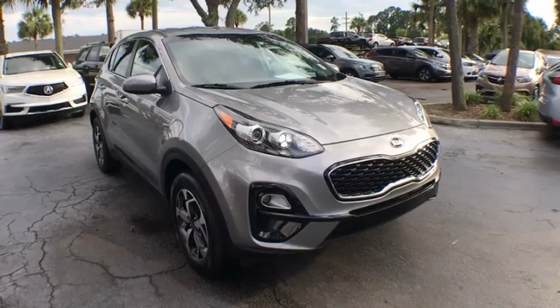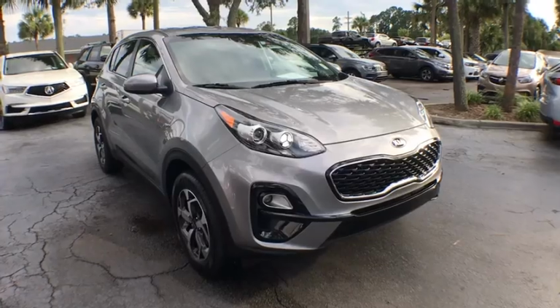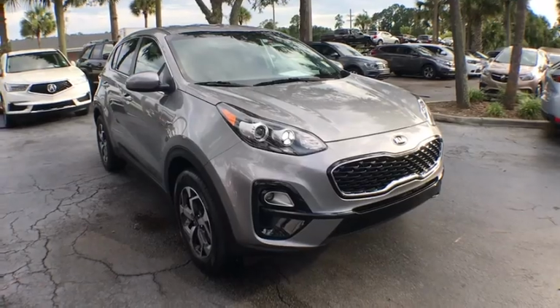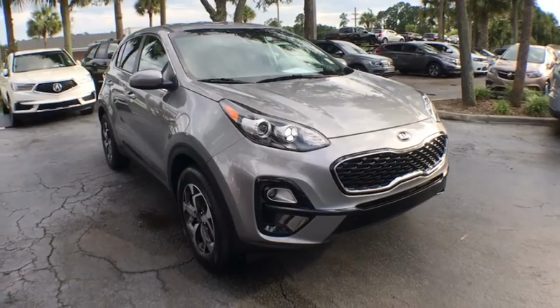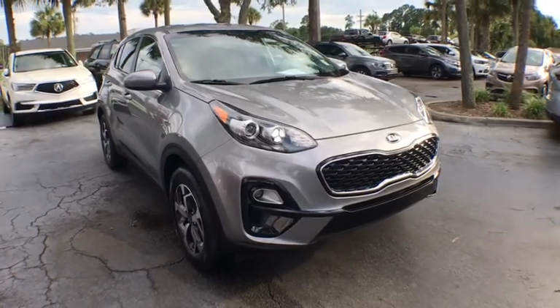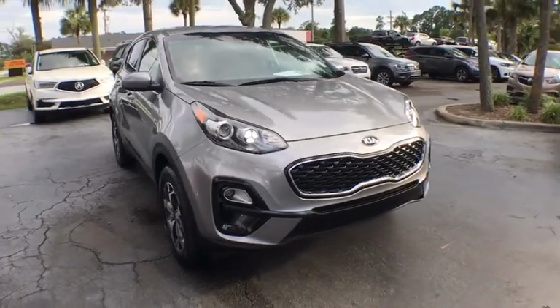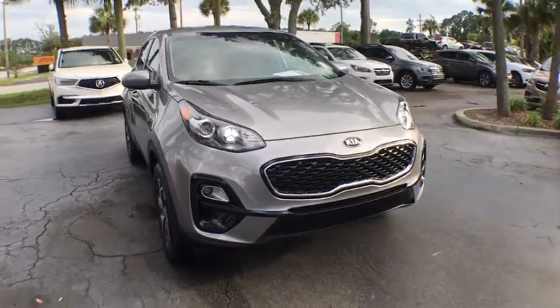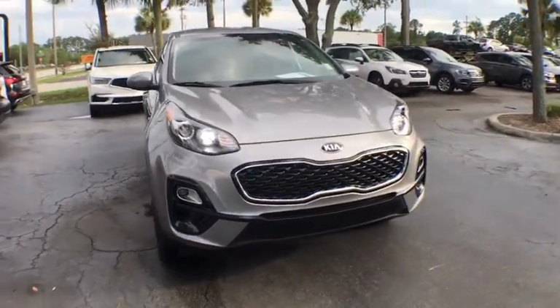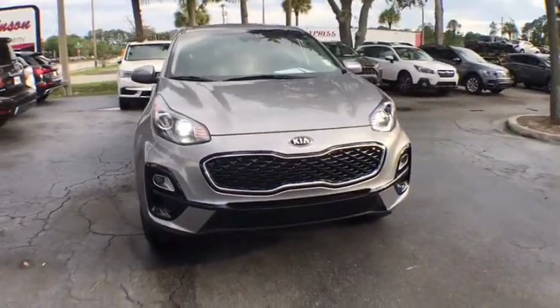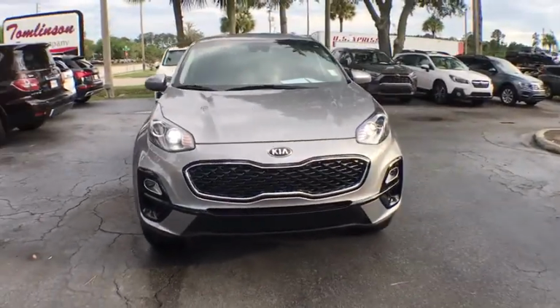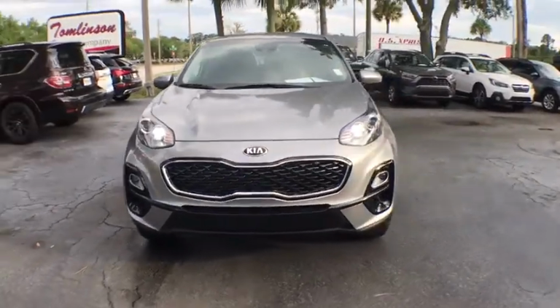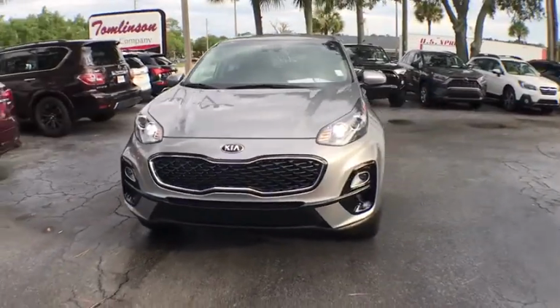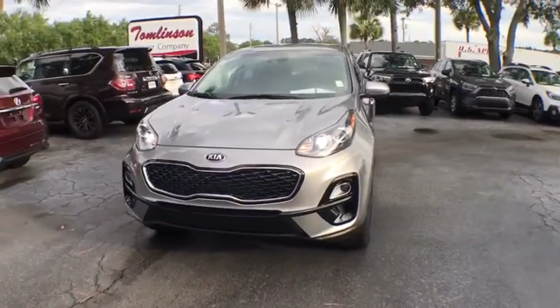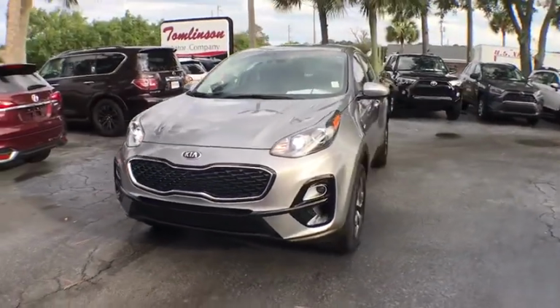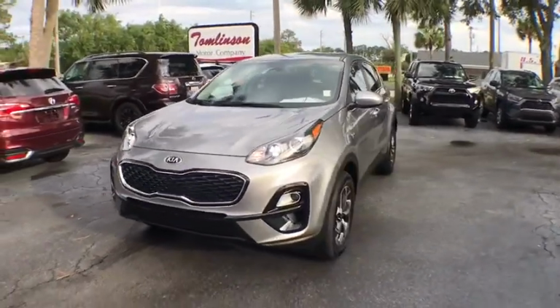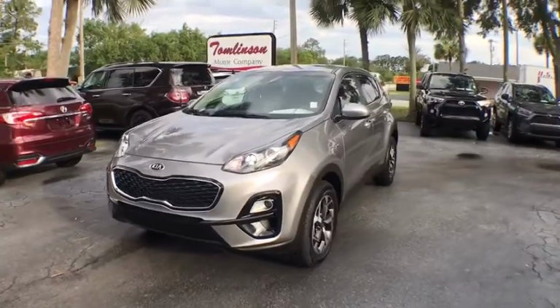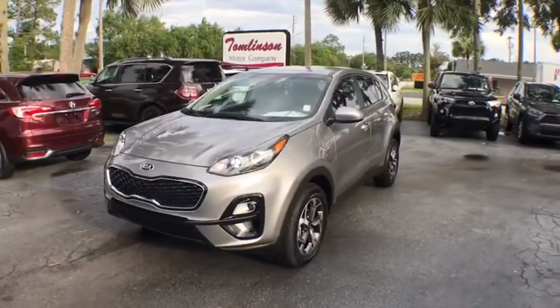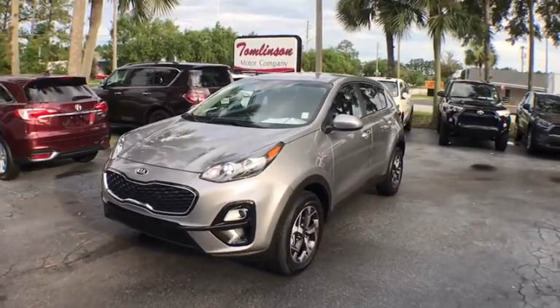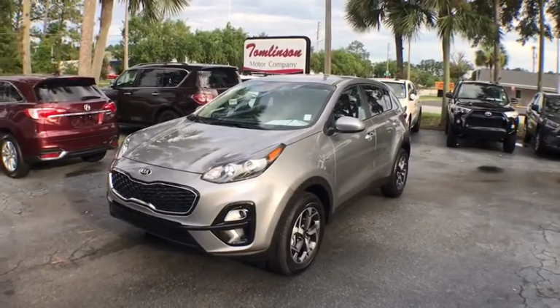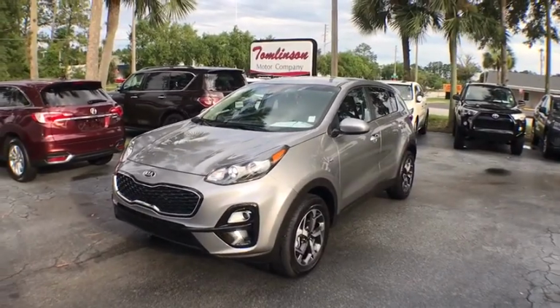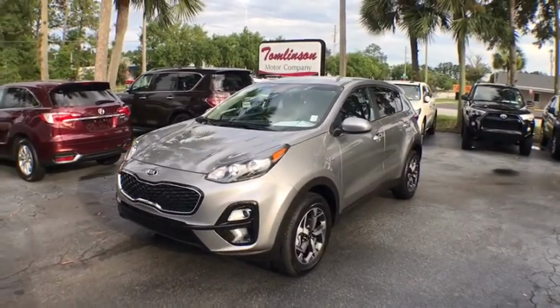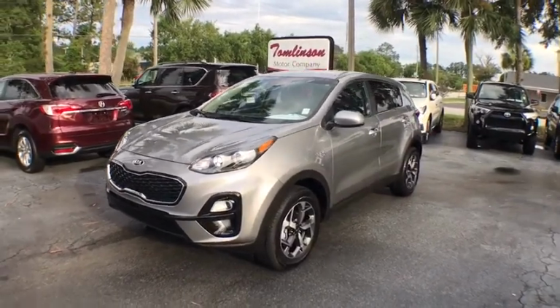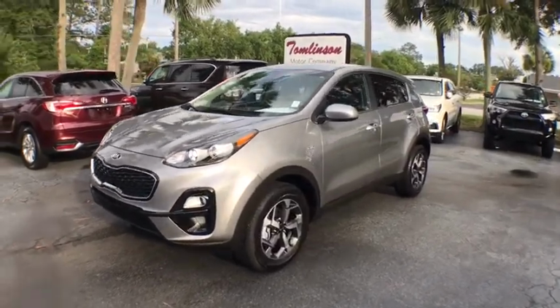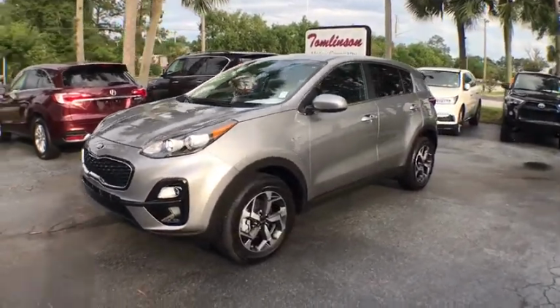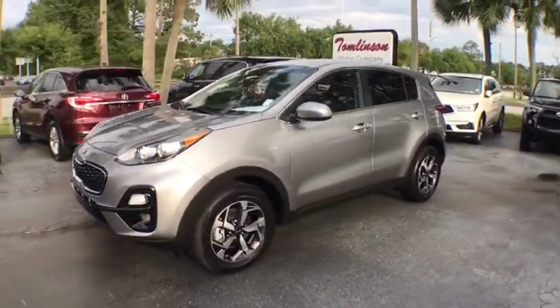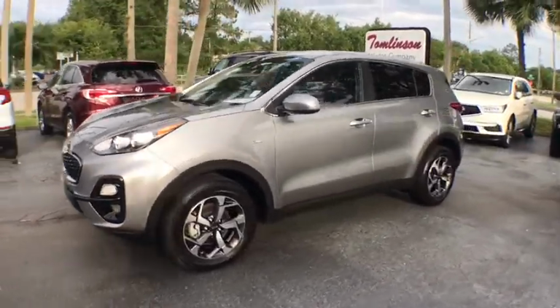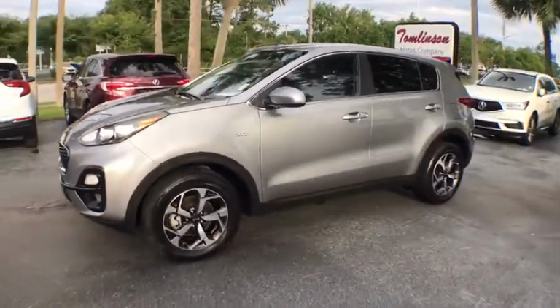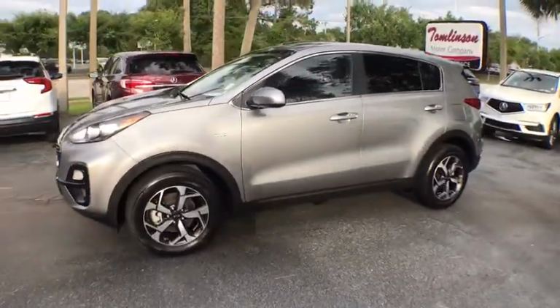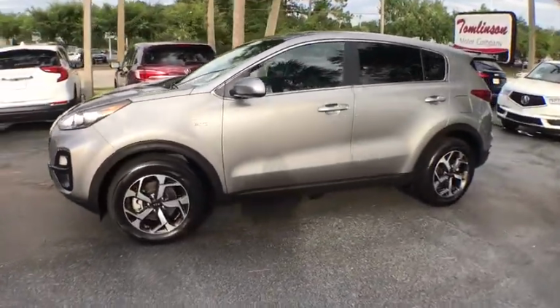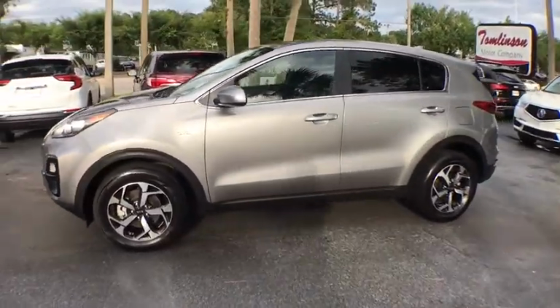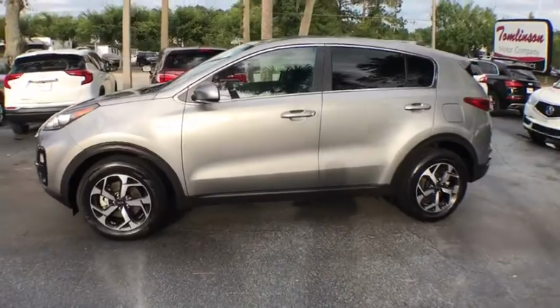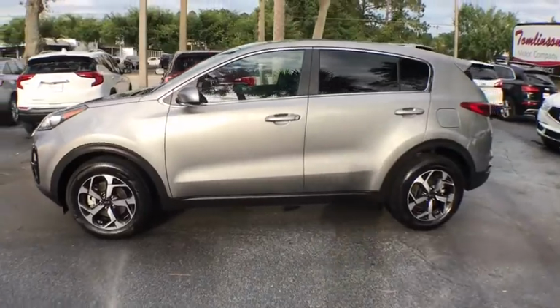Come test drive the 2020 Kia Sportage. With its sleek and stylish exterior and its roomy, feature-laden interior, the Sportage both looks good and performs well on the road.